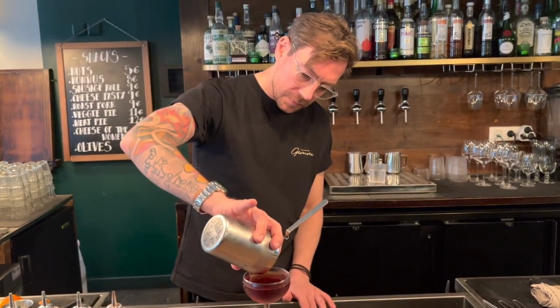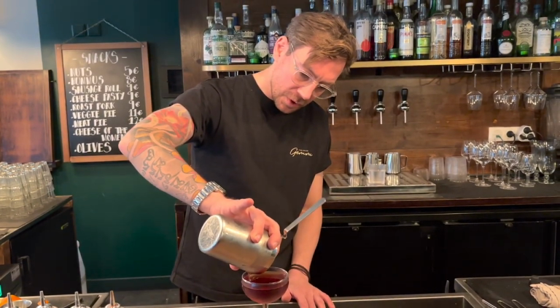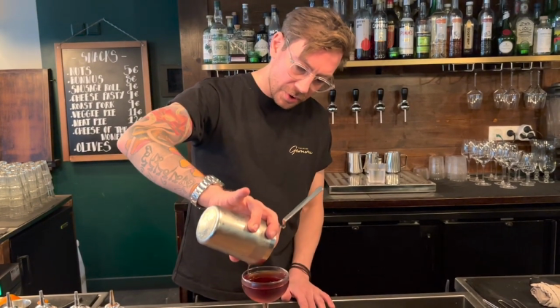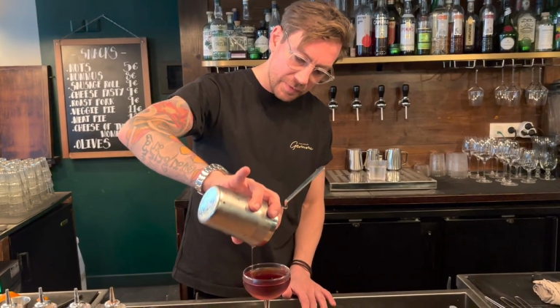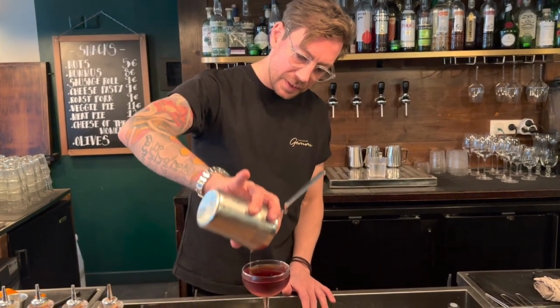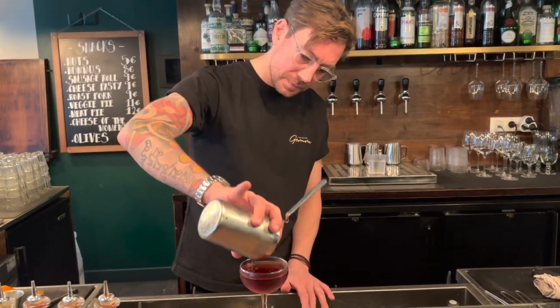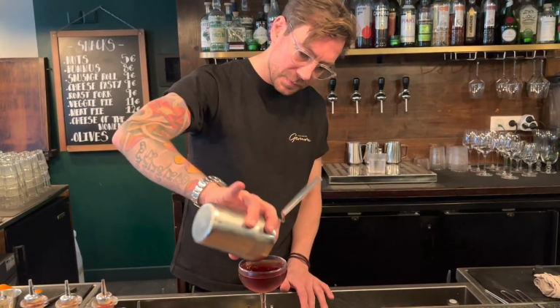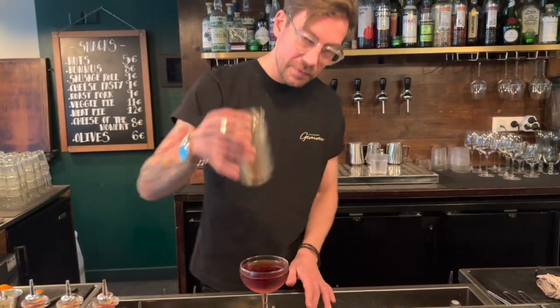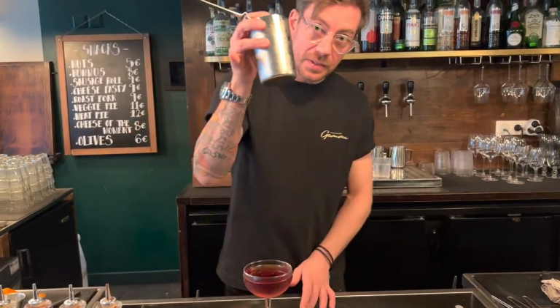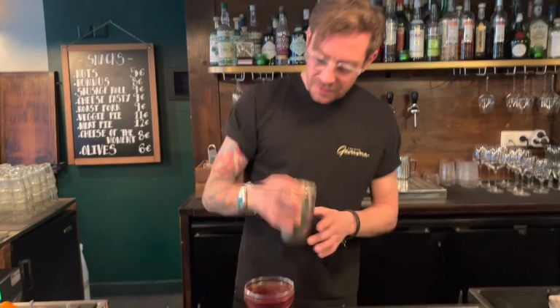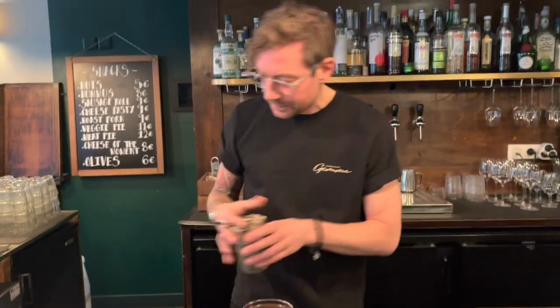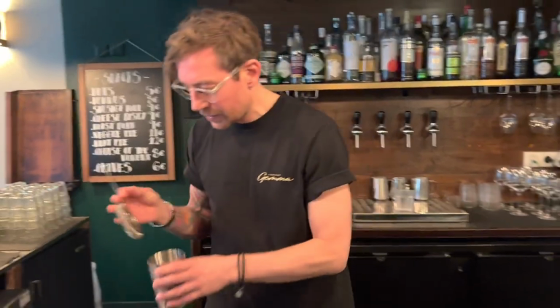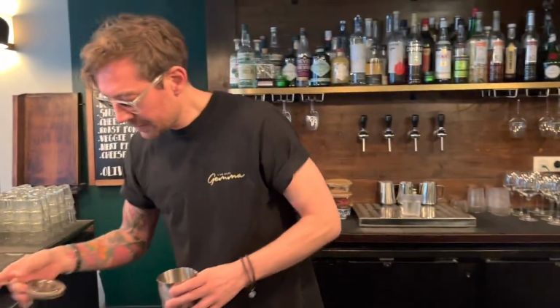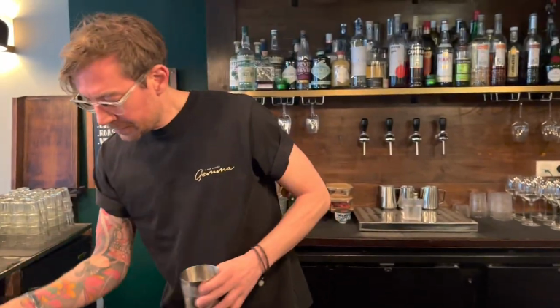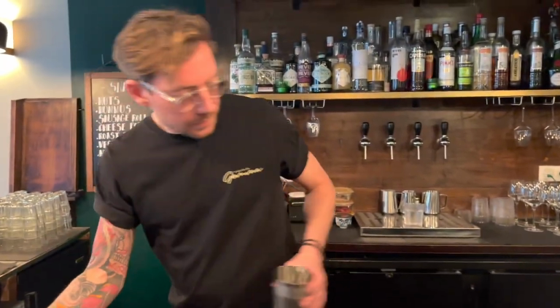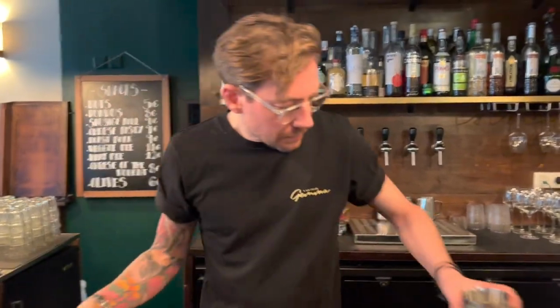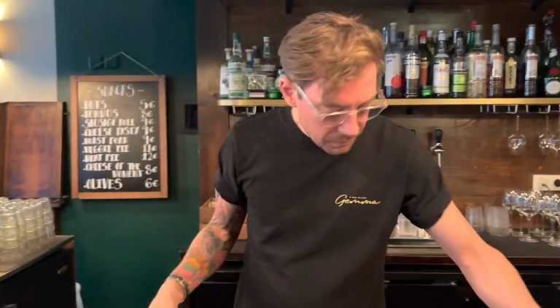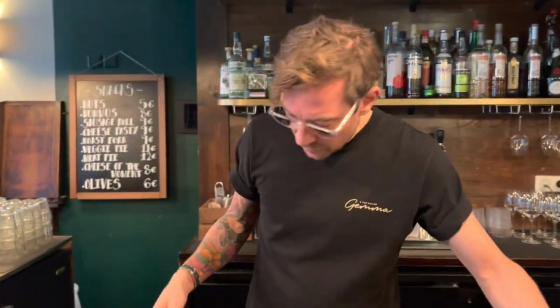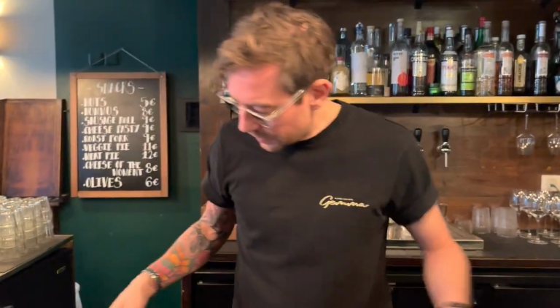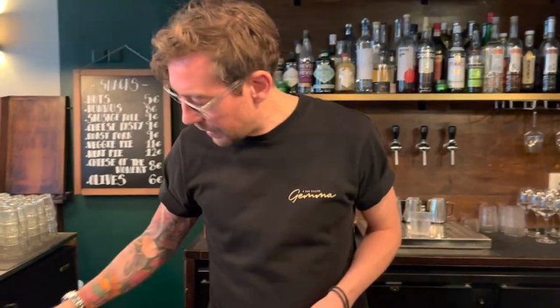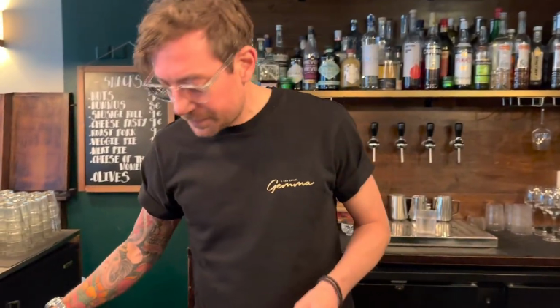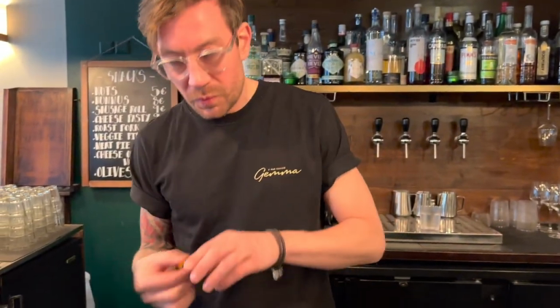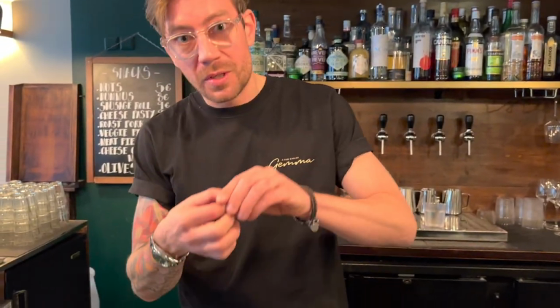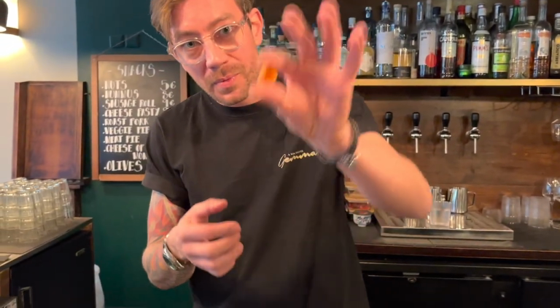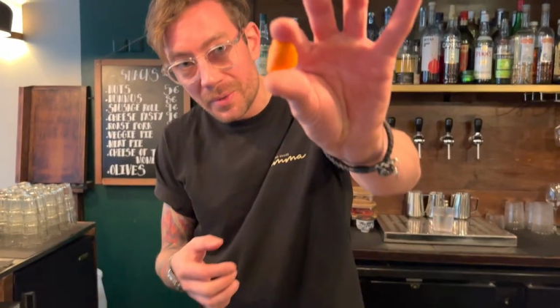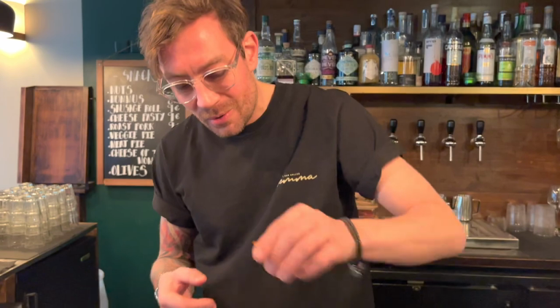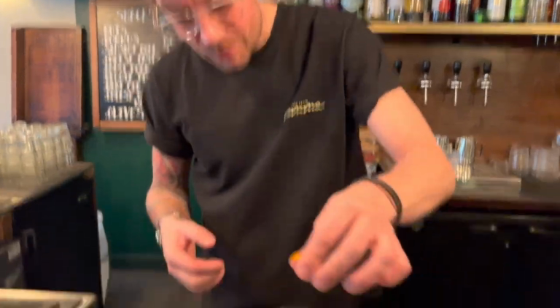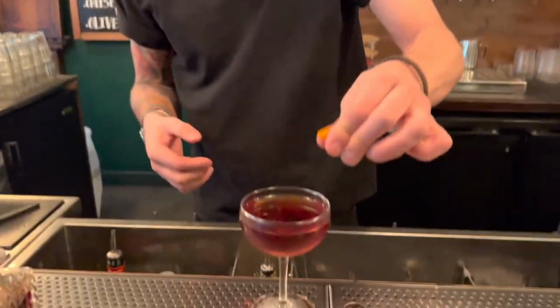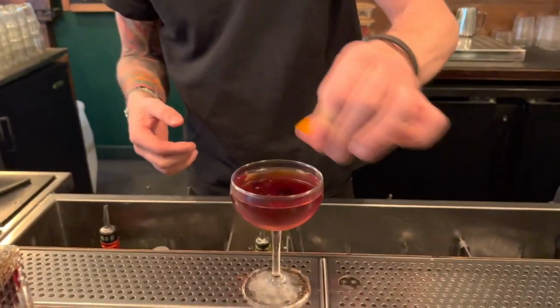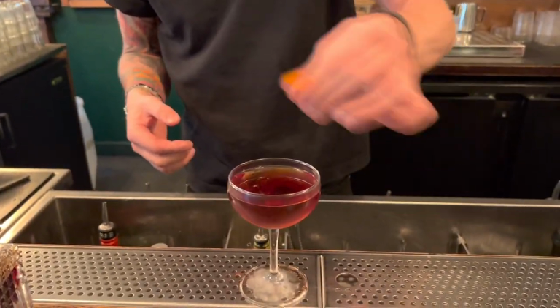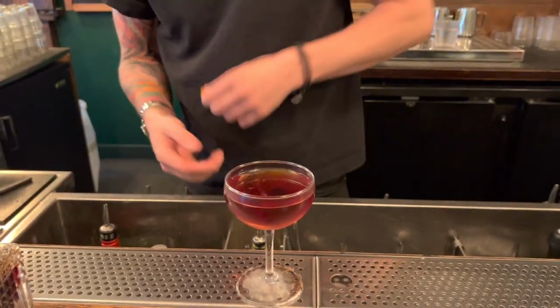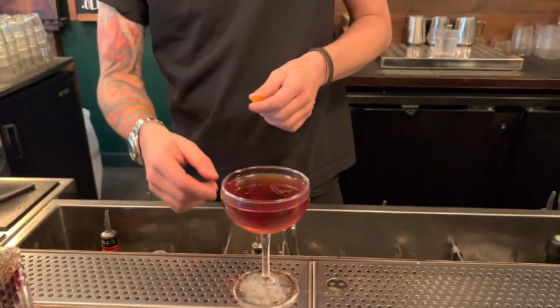Make sure you get everything out — don't leave anything behind. Place that there. We'll finish off with a little coin of orange. Et voilà.